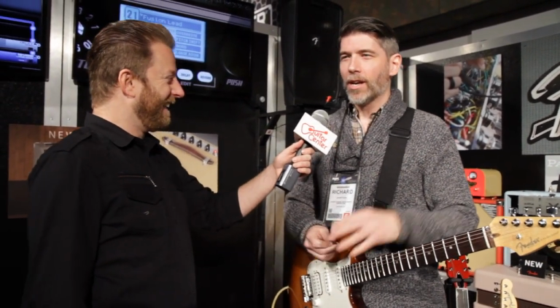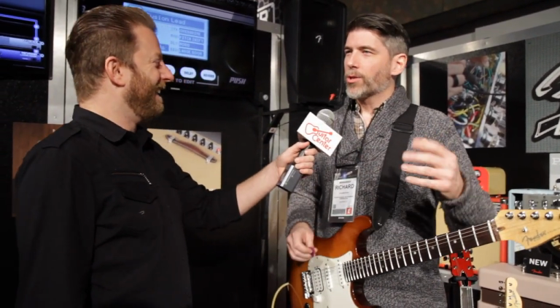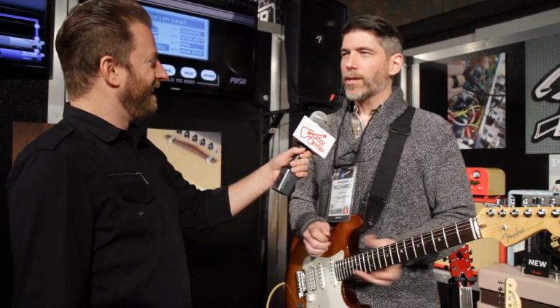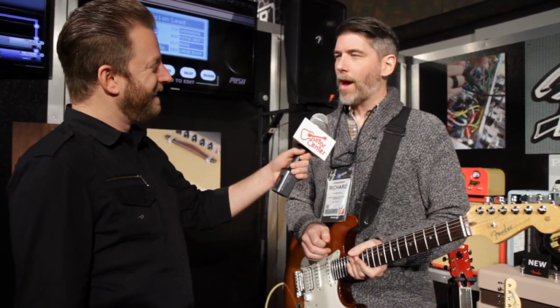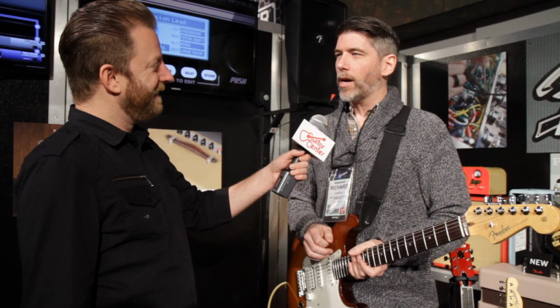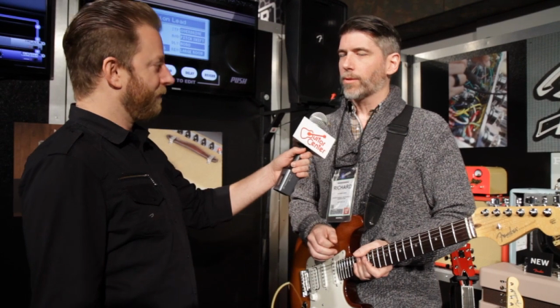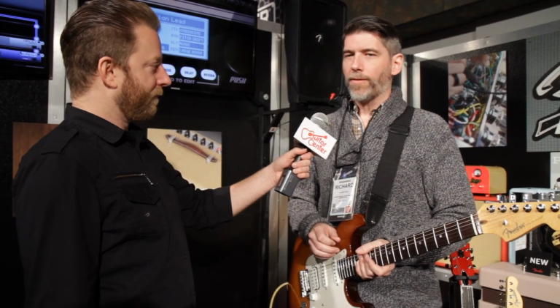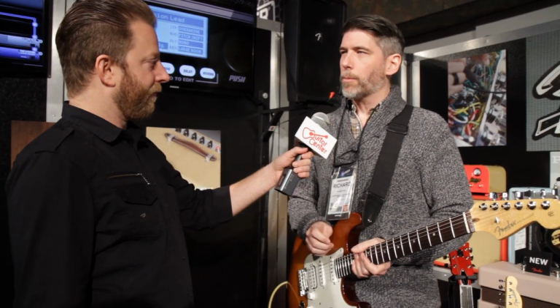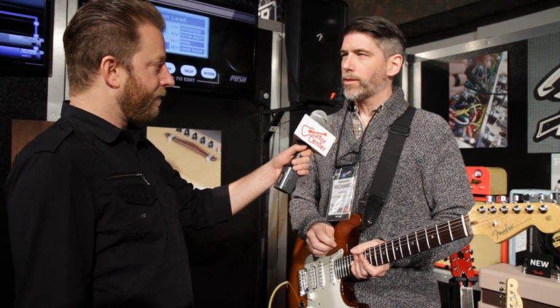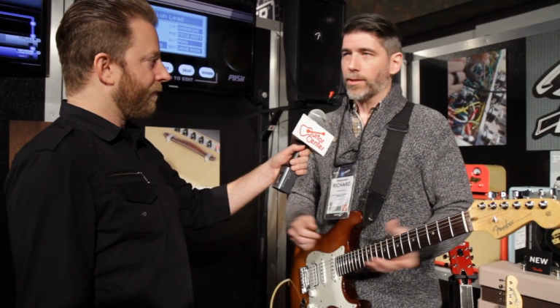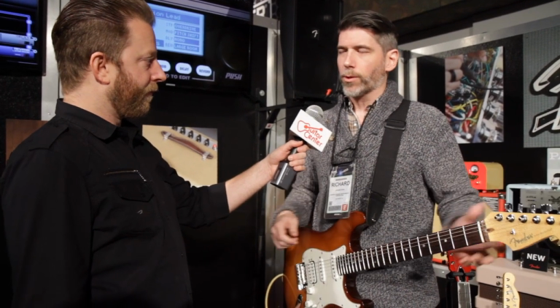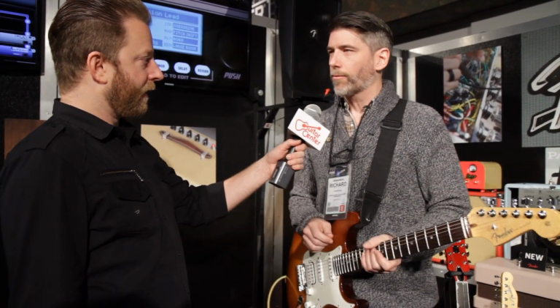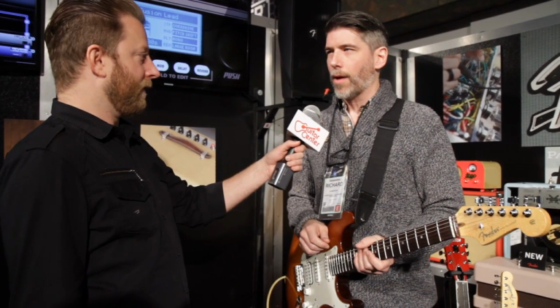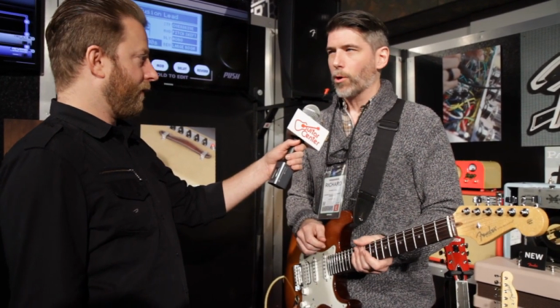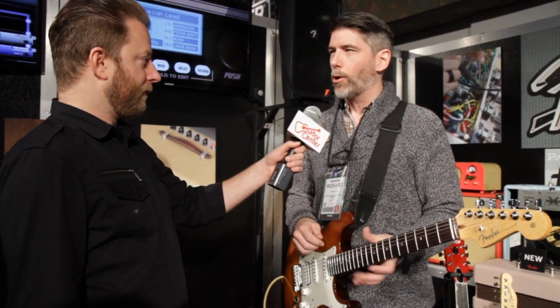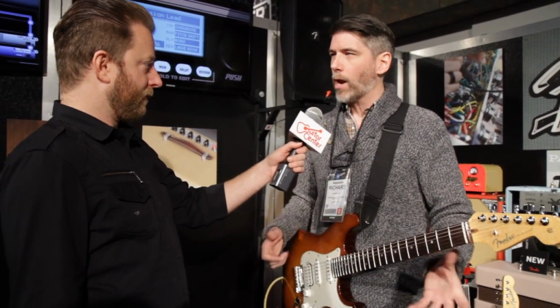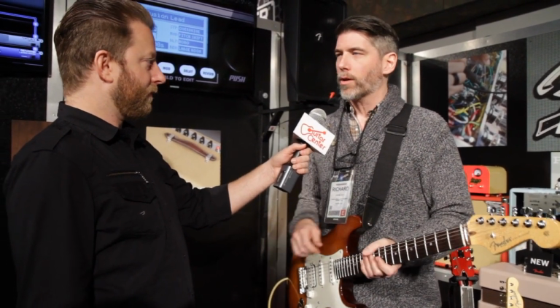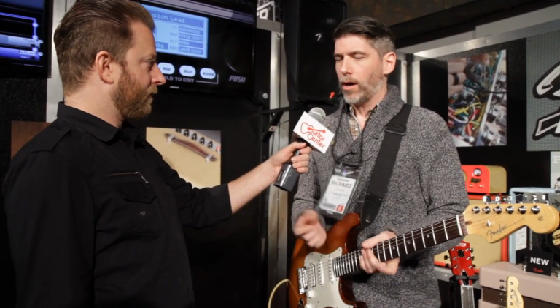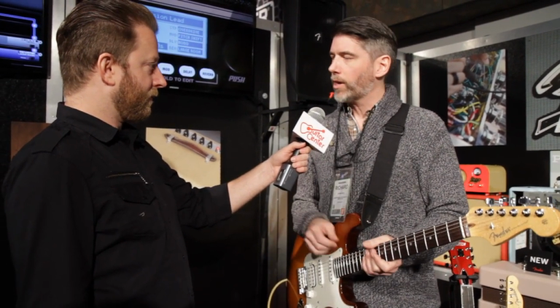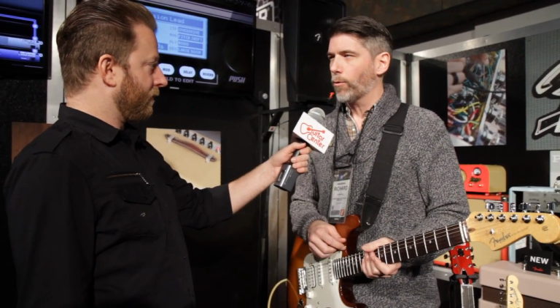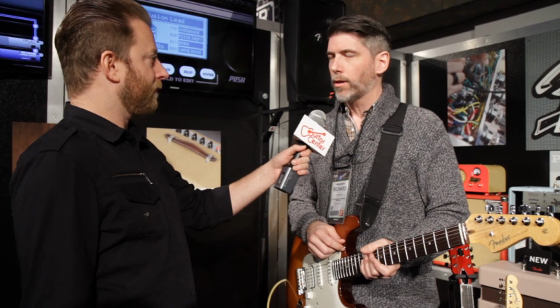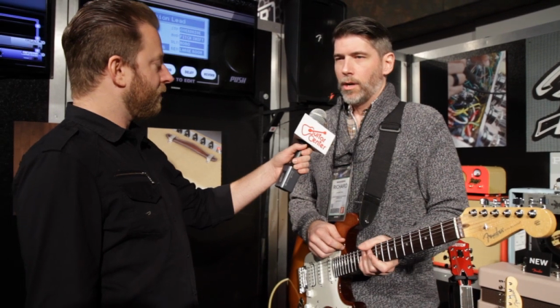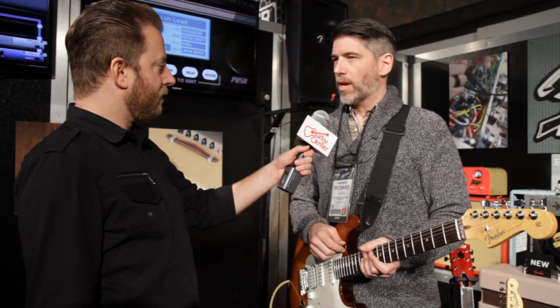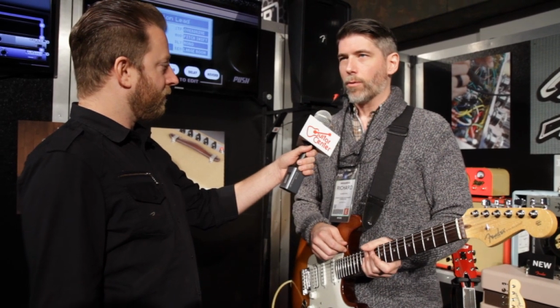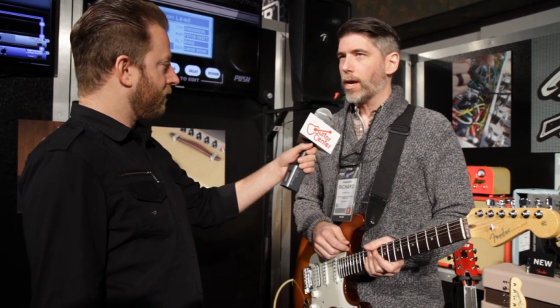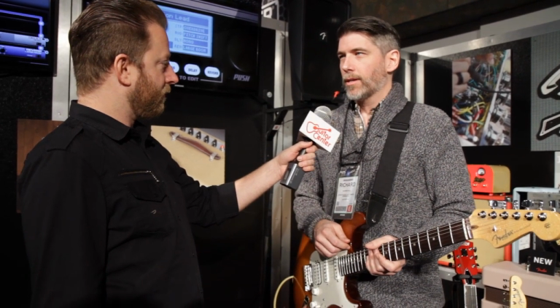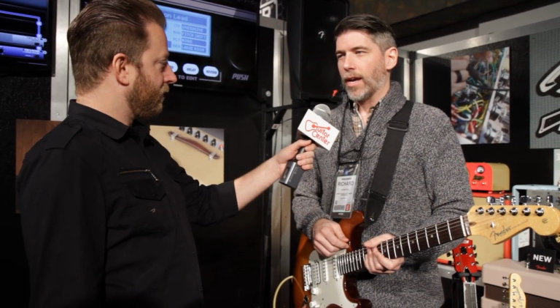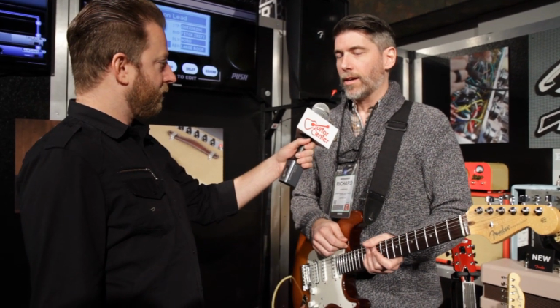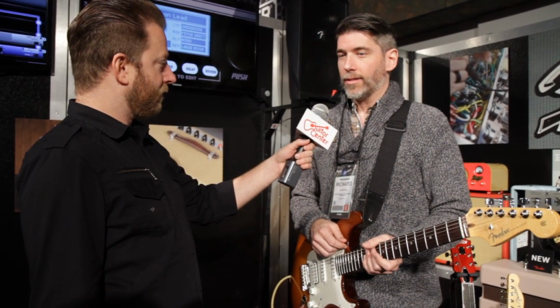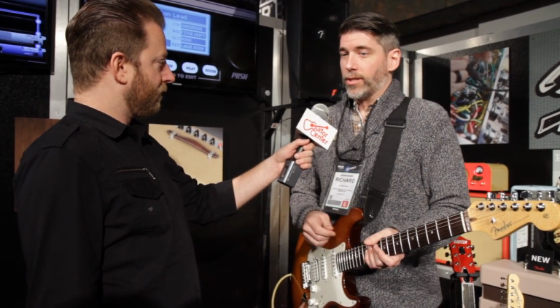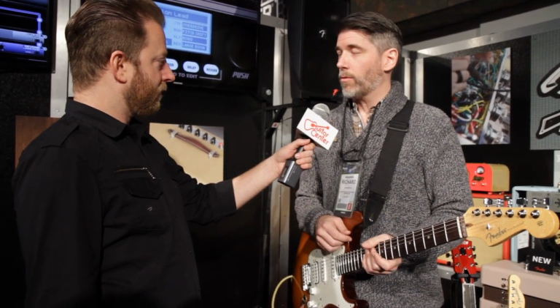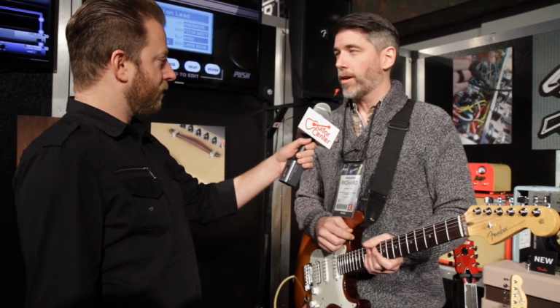You see these in the back lines of some pretty famous people these days, and there's a reason for that. They're pure tone, hand-wired in Corona, California. They sound great, and they're just even better now.